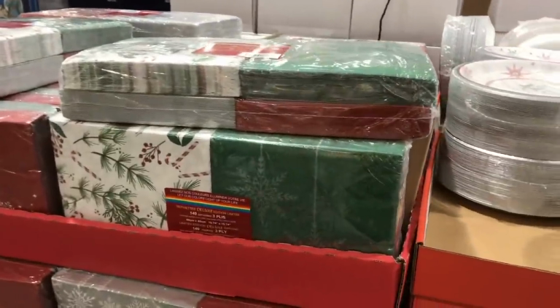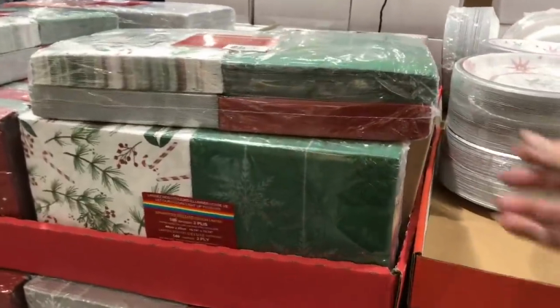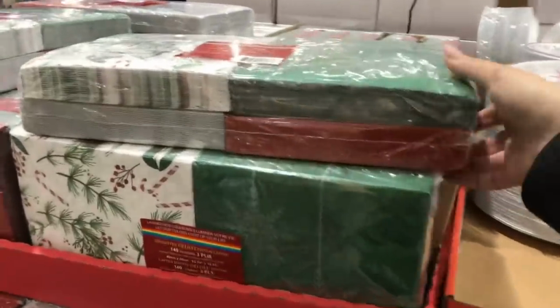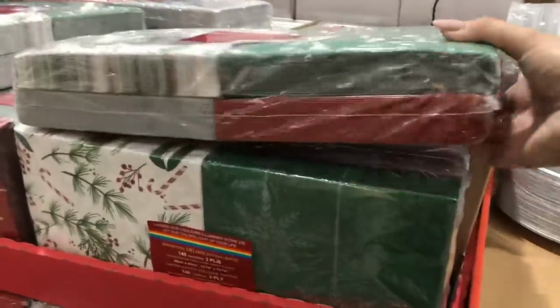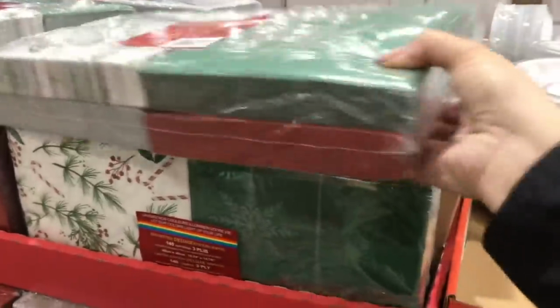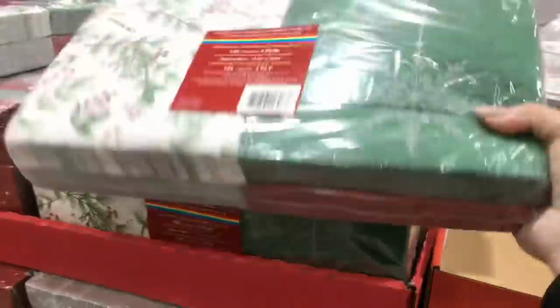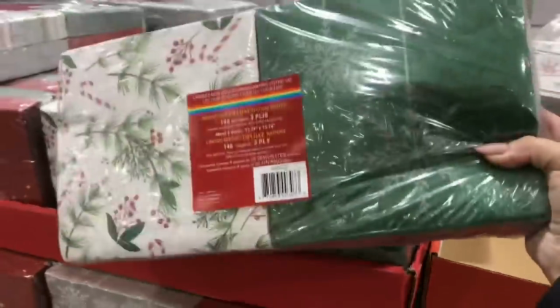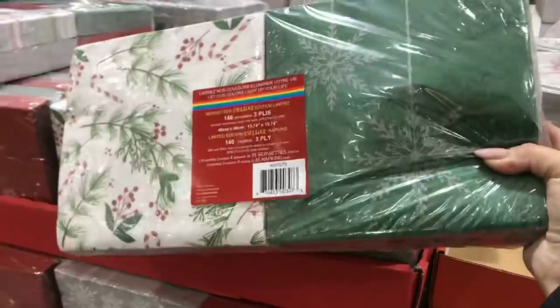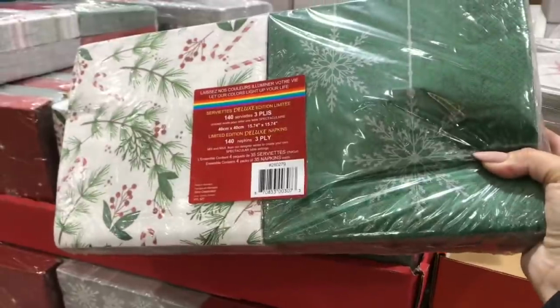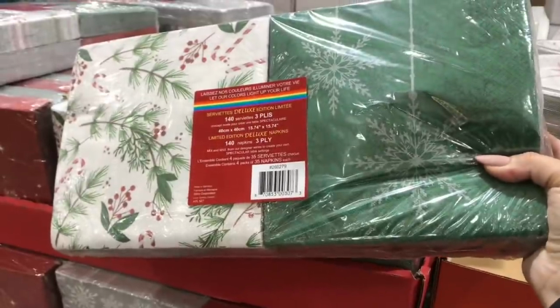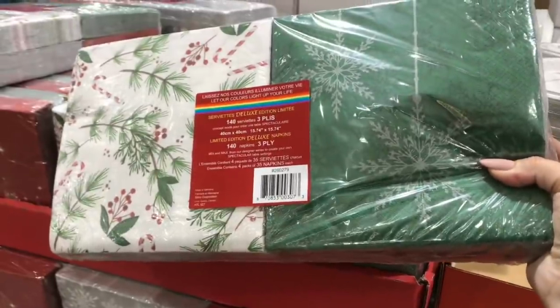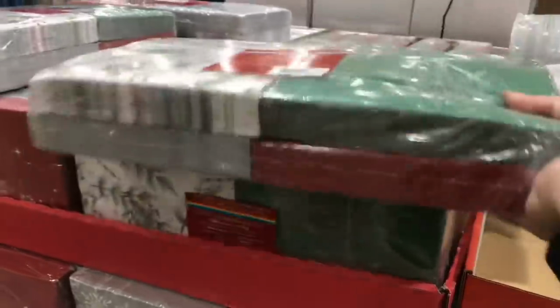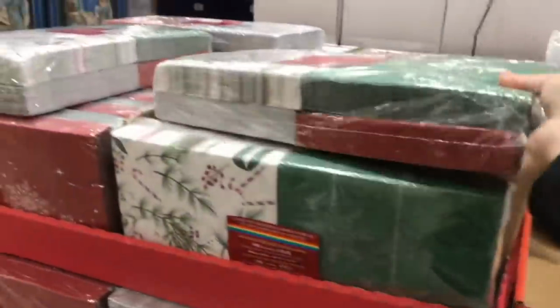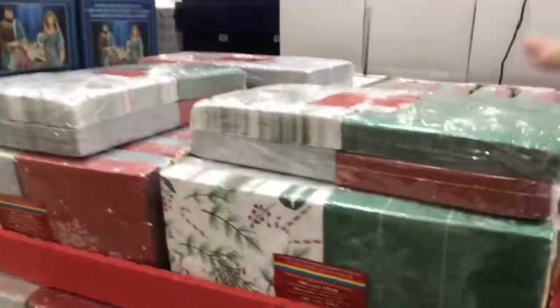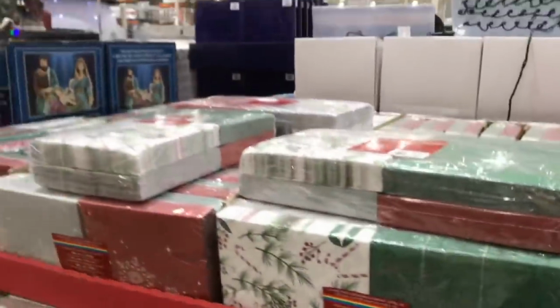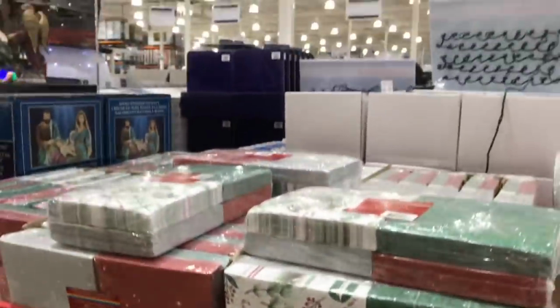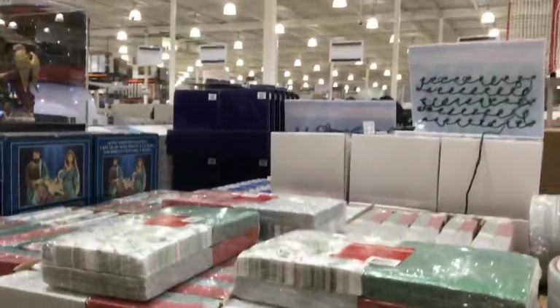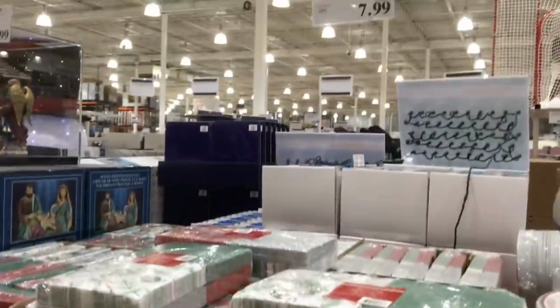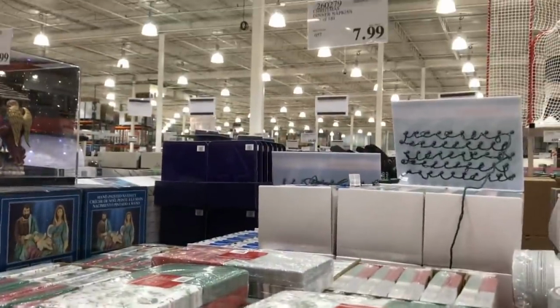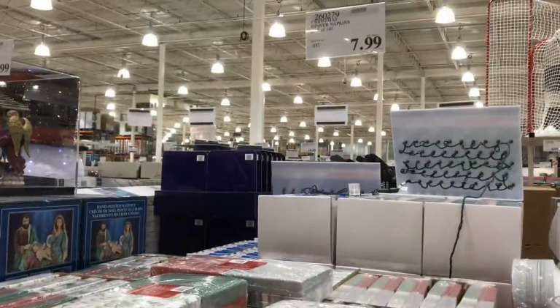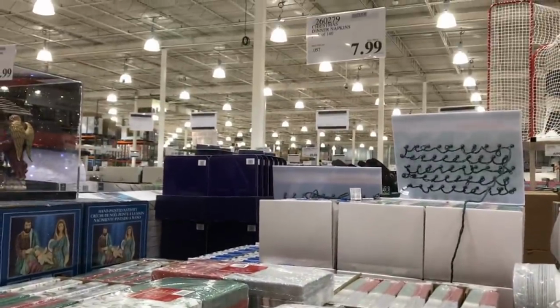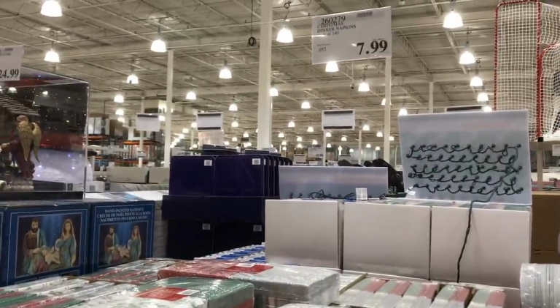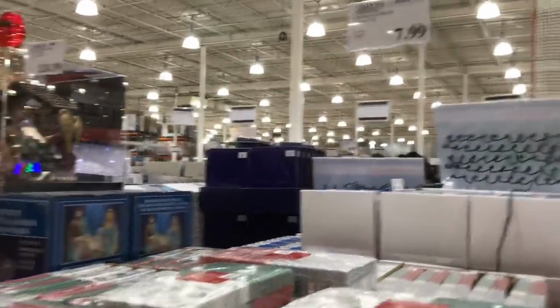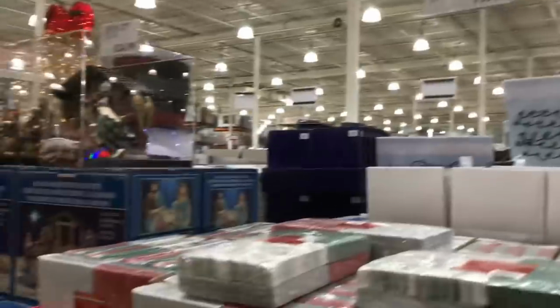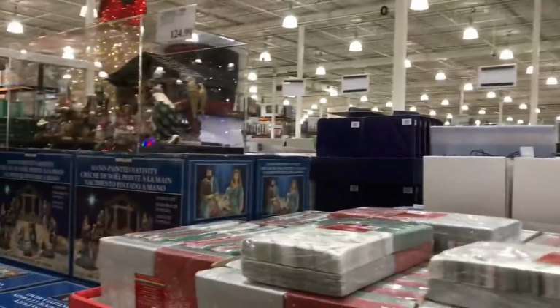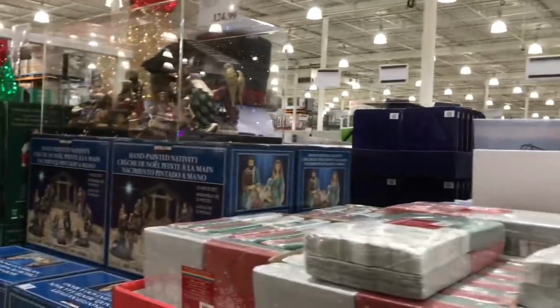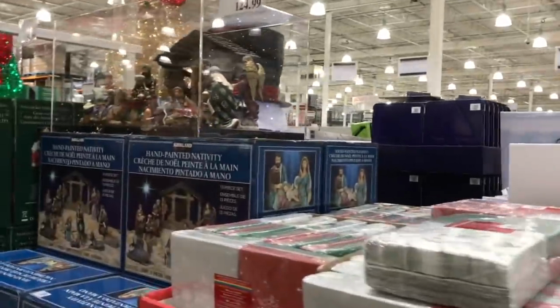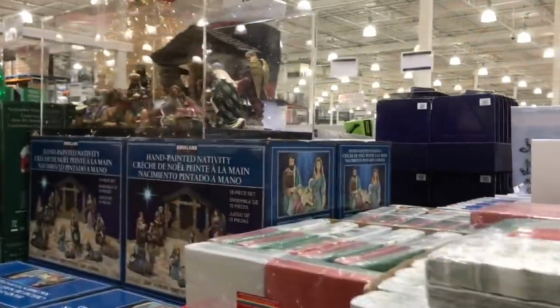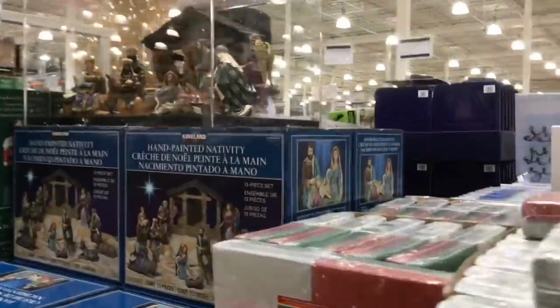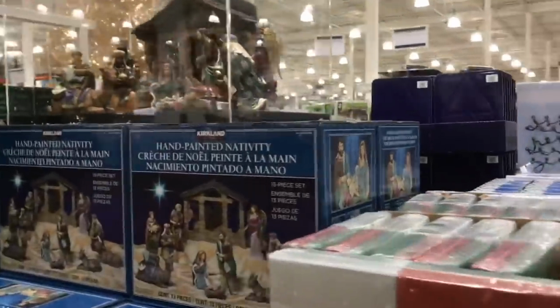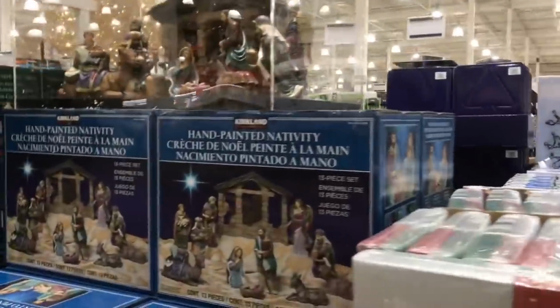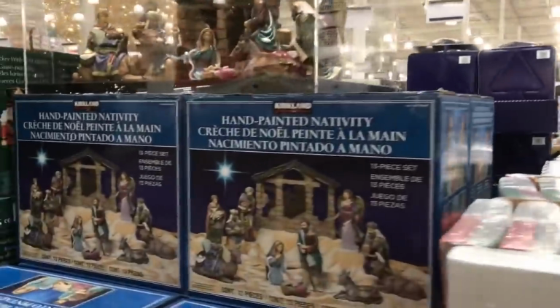I always buy their holiday napkins. I use cloth napkins for the most part, but their price is really reasonable for a big giant pack and the quality of their napkins is nice too.